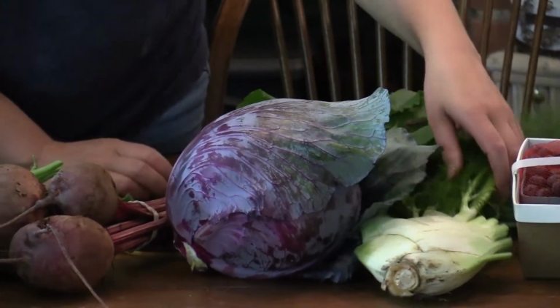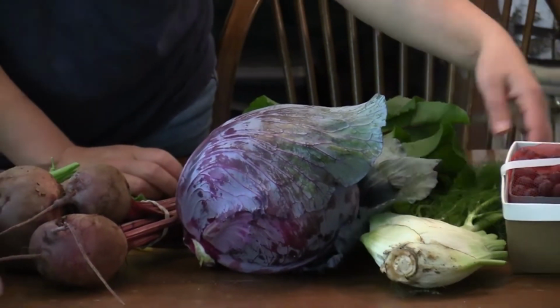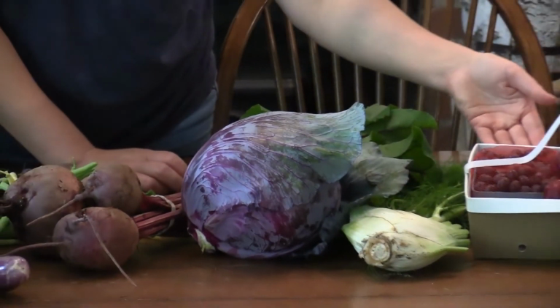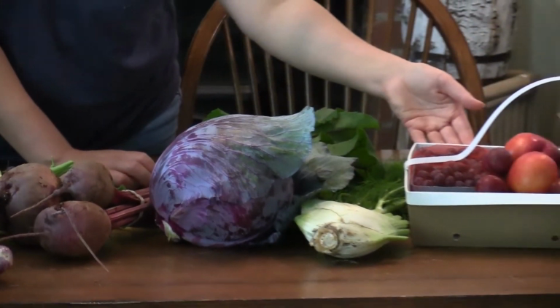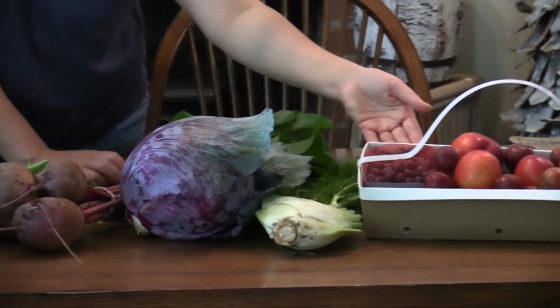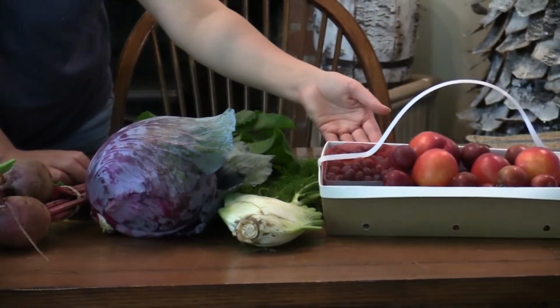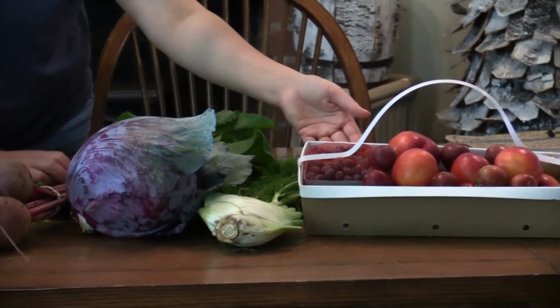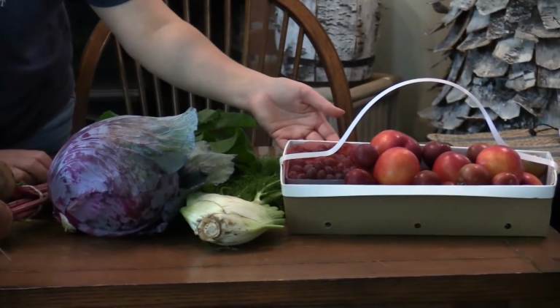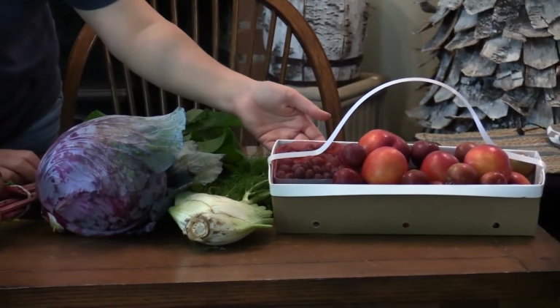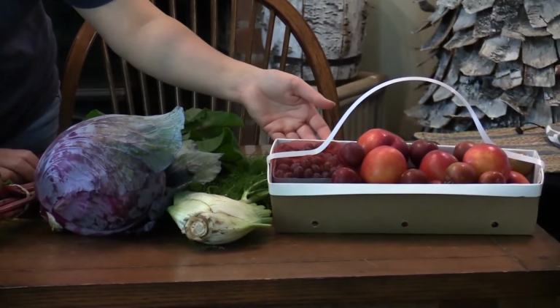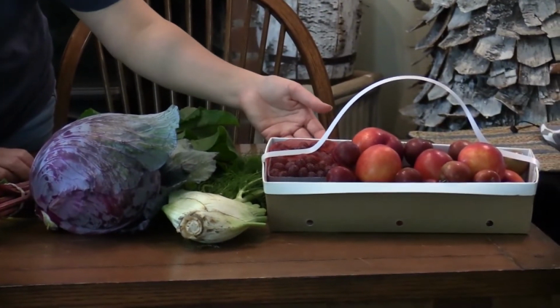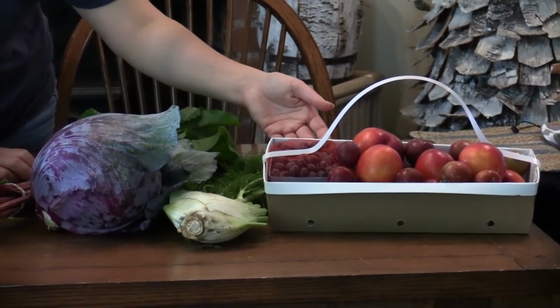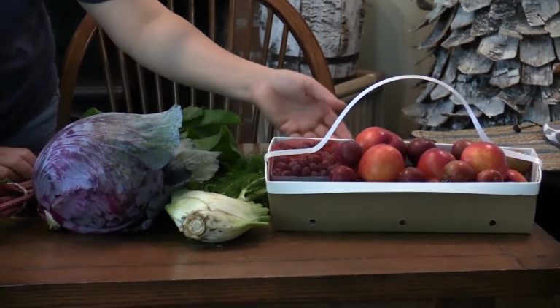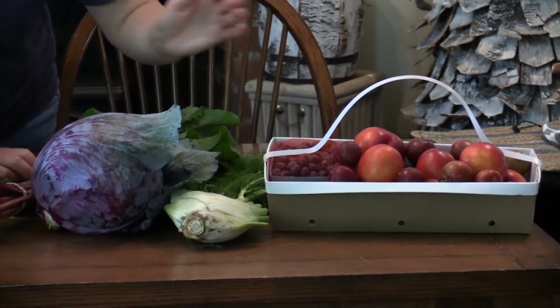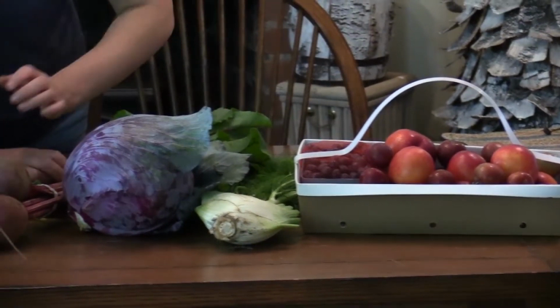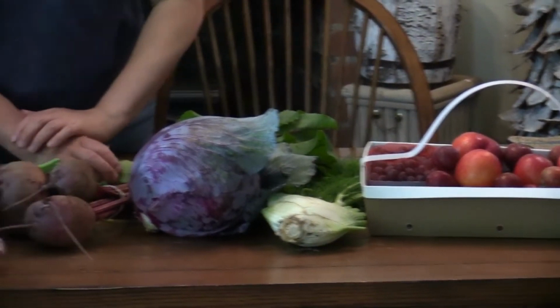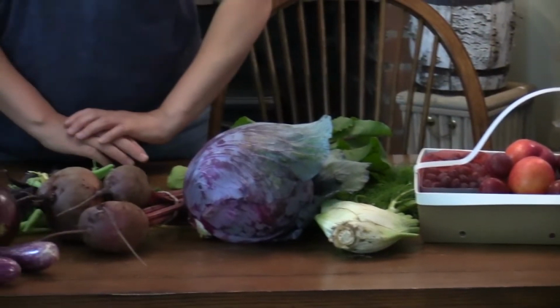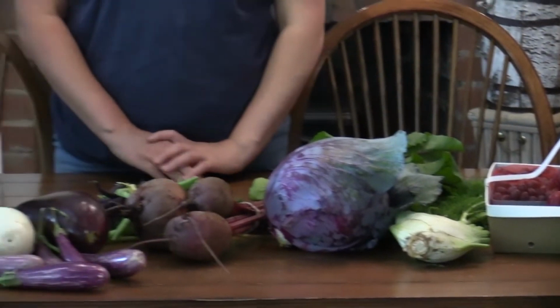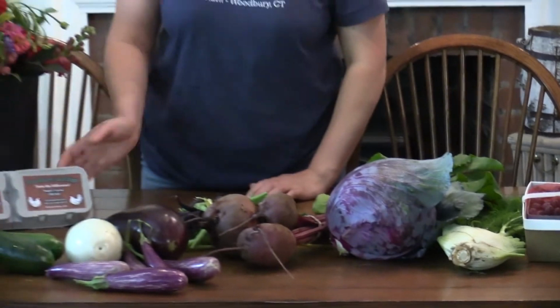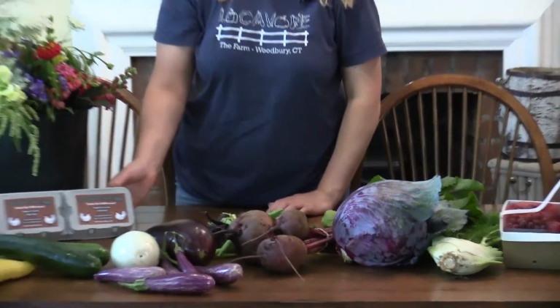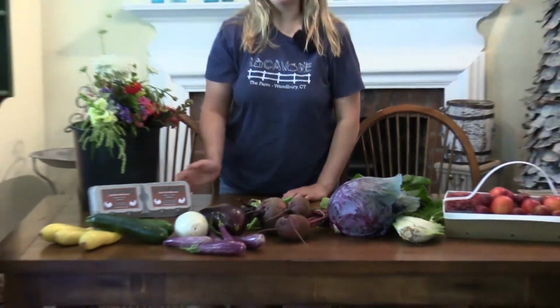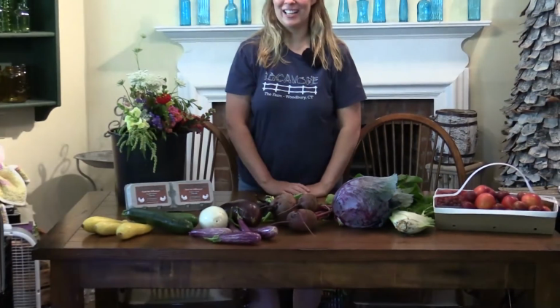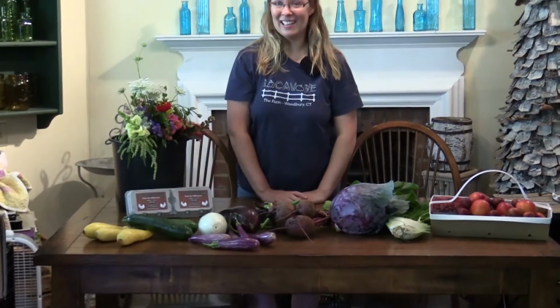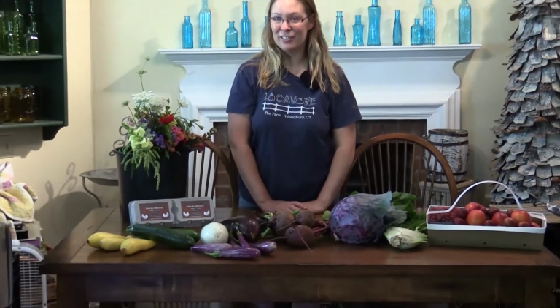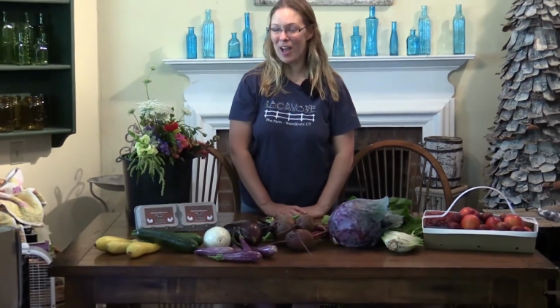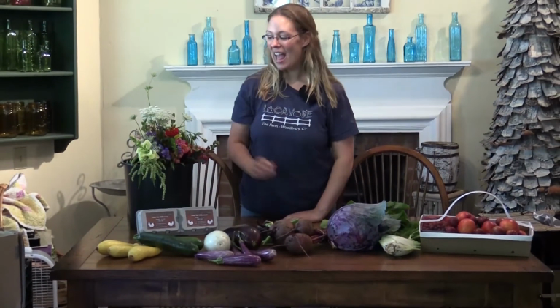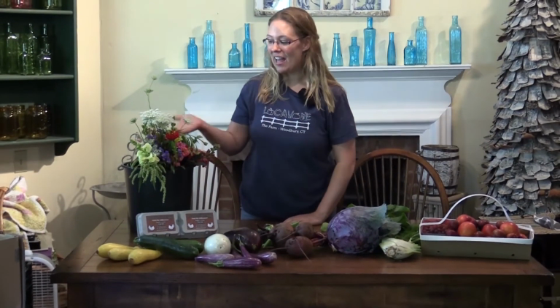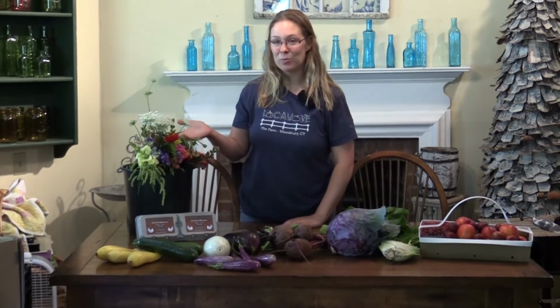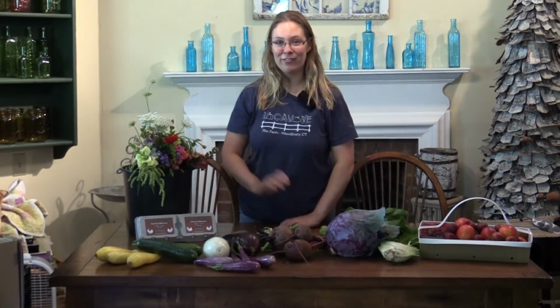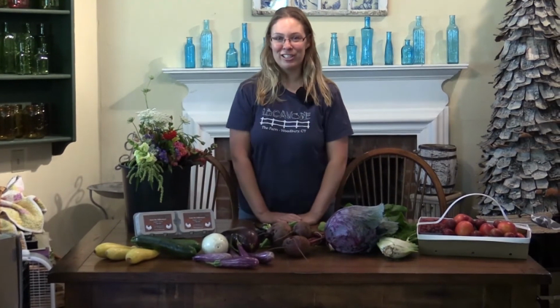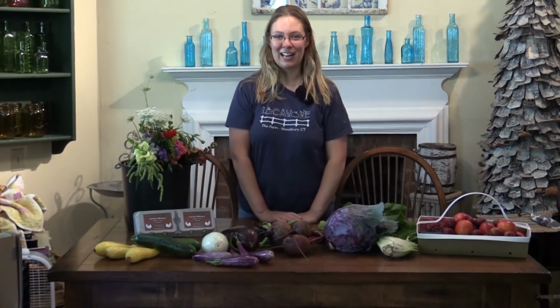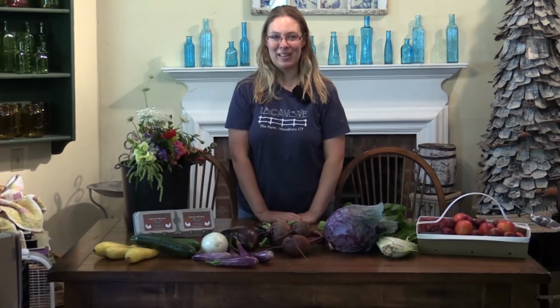In our fruit shares this week we have blueberries, nectarines, plums, and white peaches. Don't forget we also have our farm fresh laid eggs here as well, and this is what our cut flower shares are getting this week.